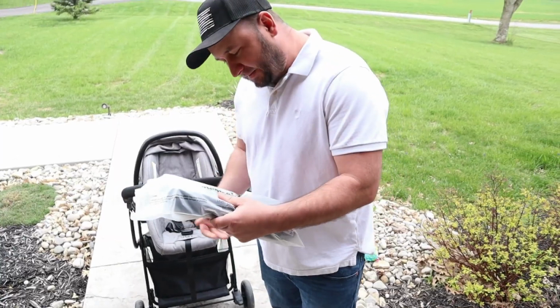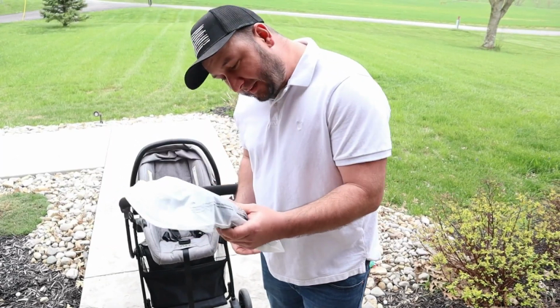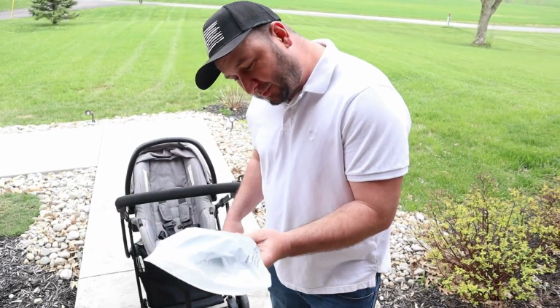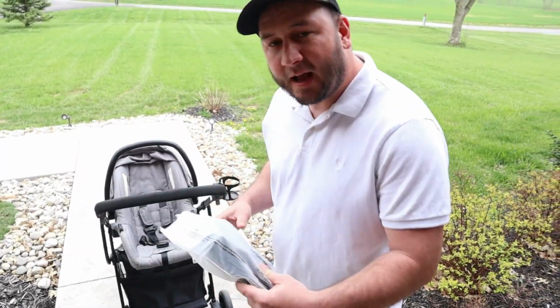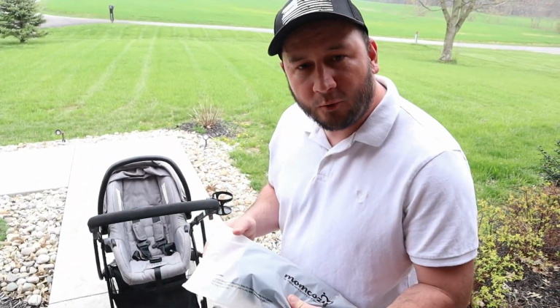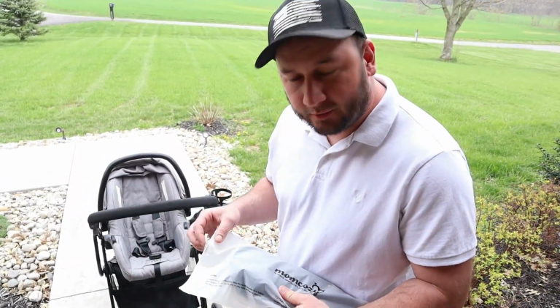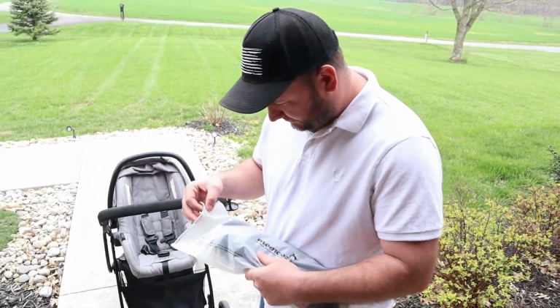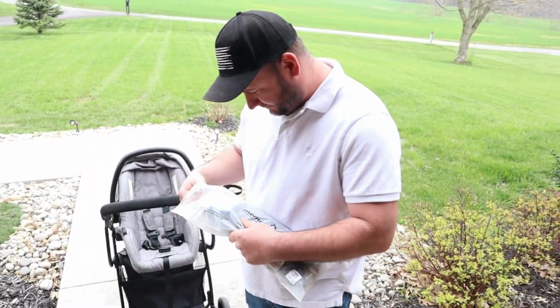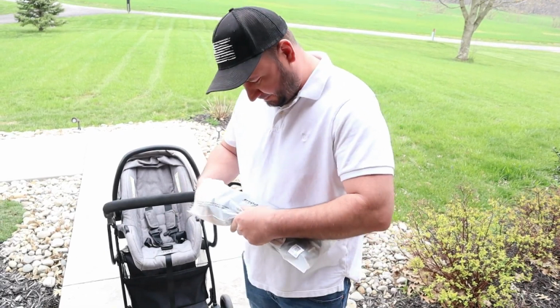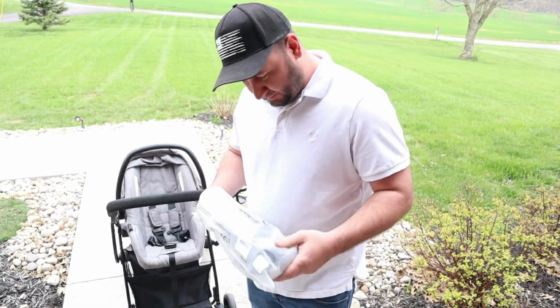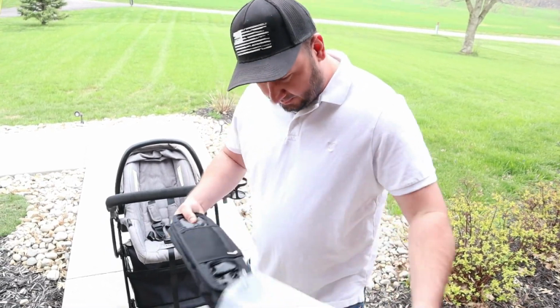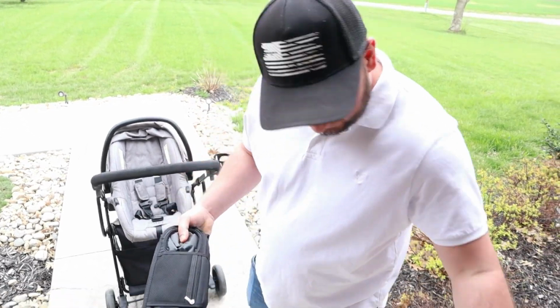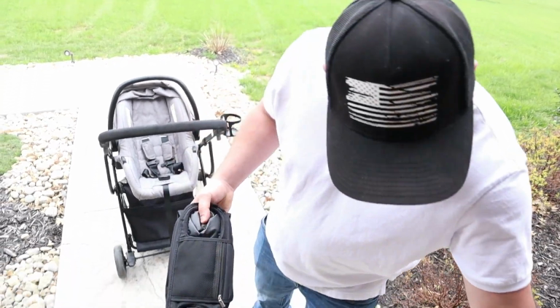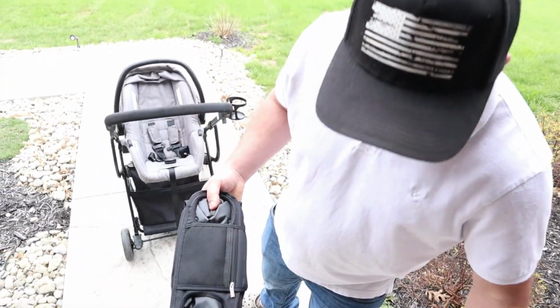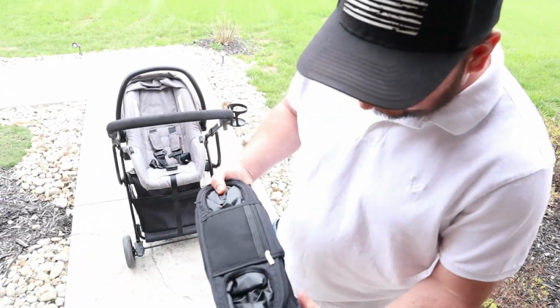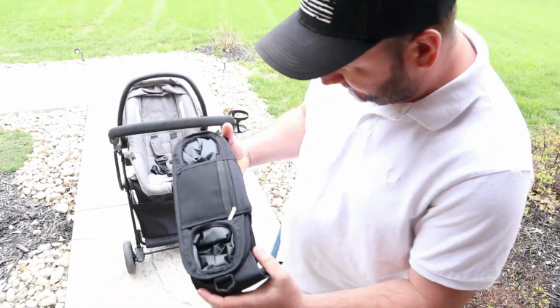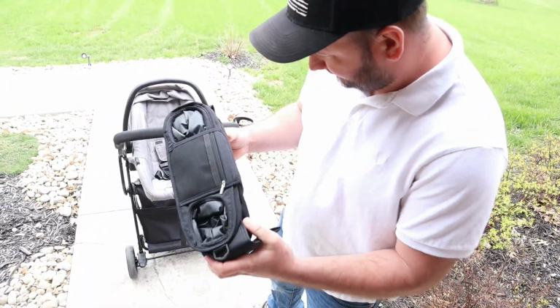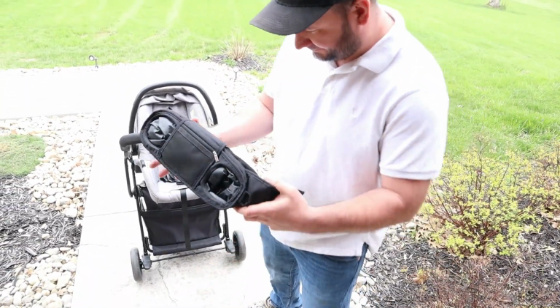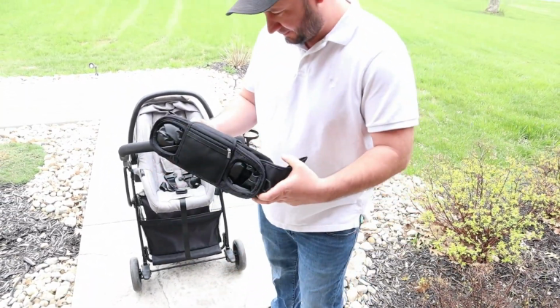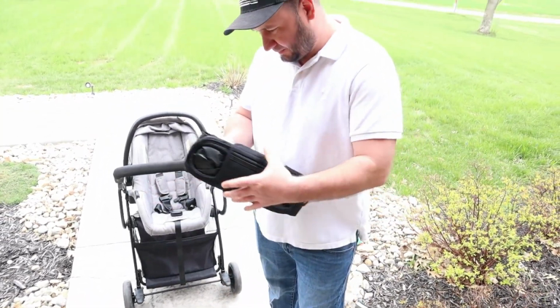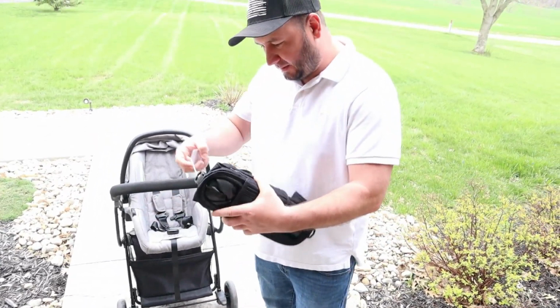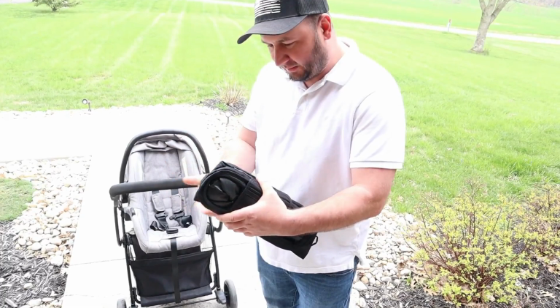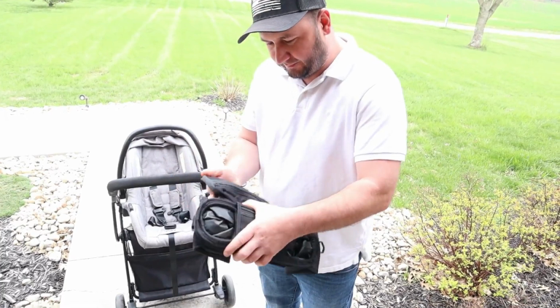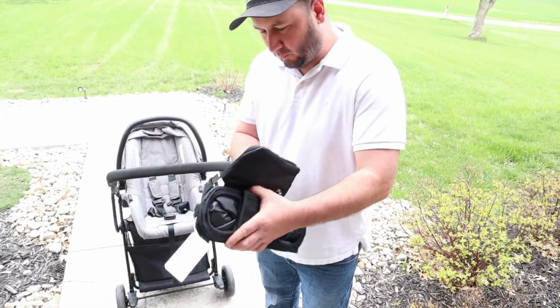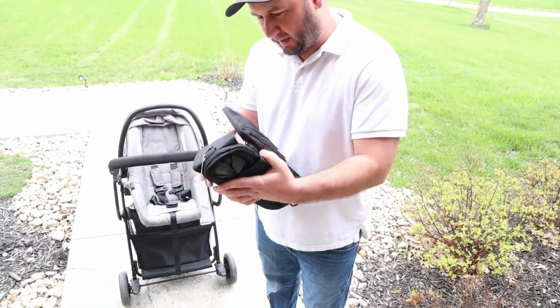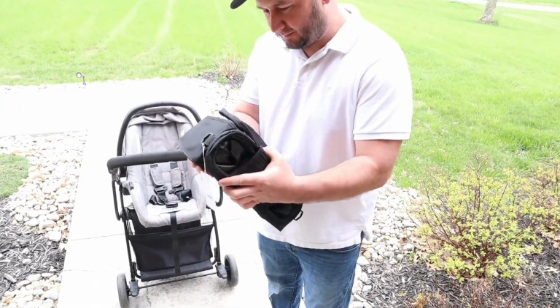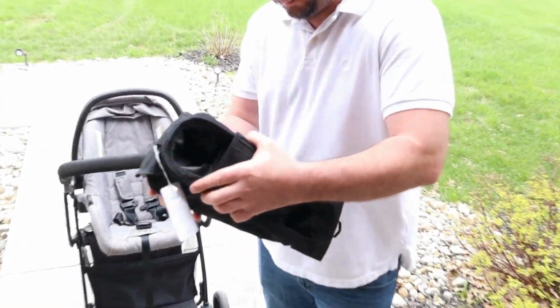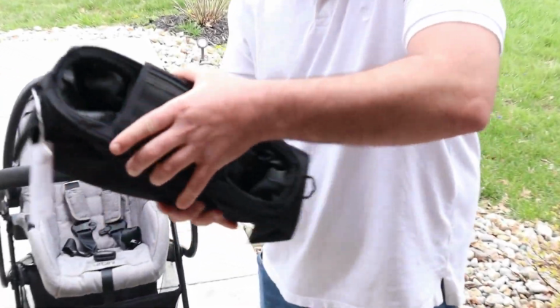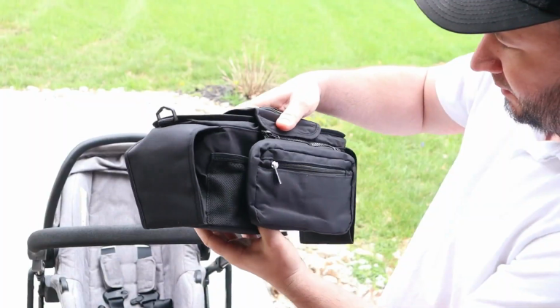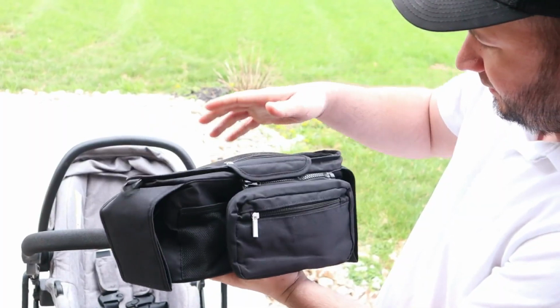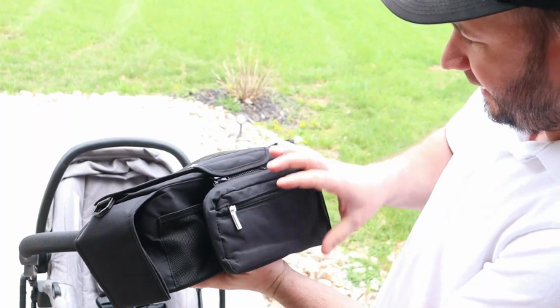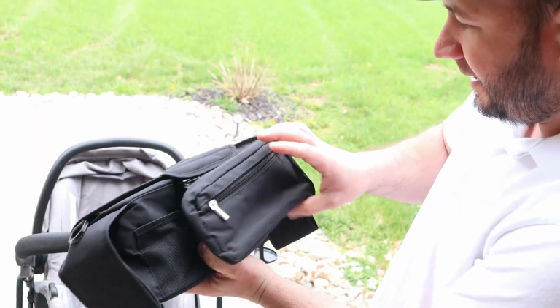Alright, let's open this up and show you guys how it works. Real simple — it all just folds out just like that.